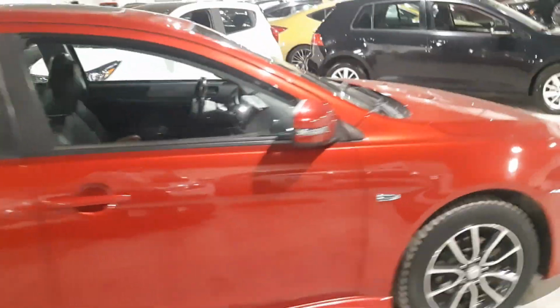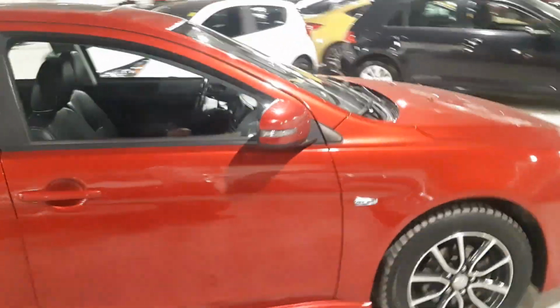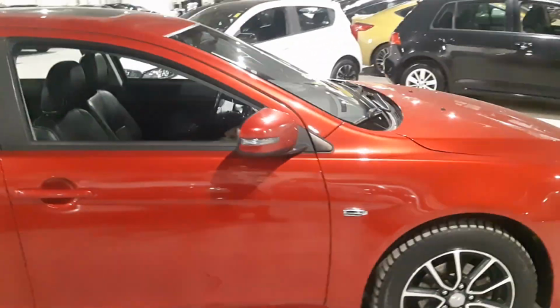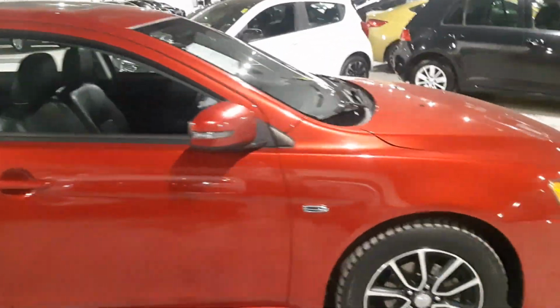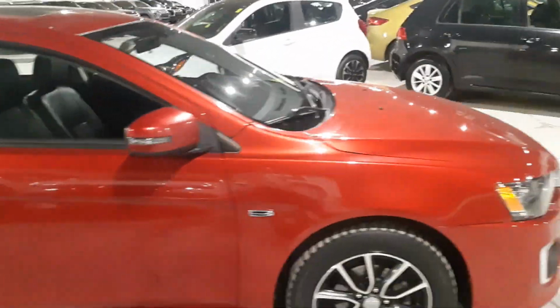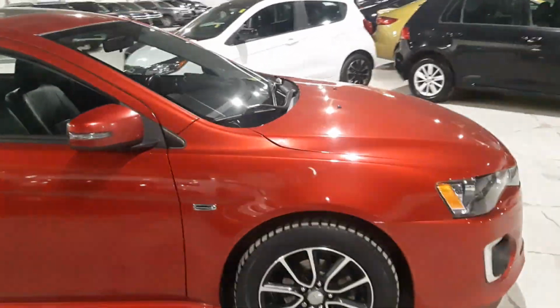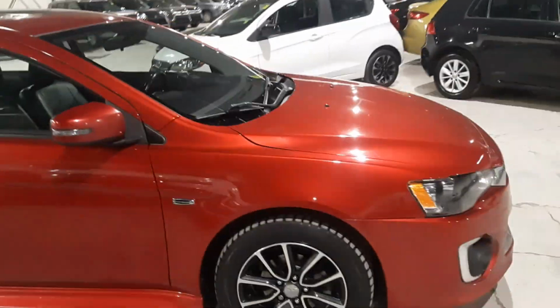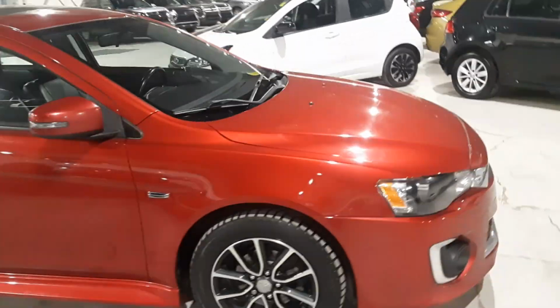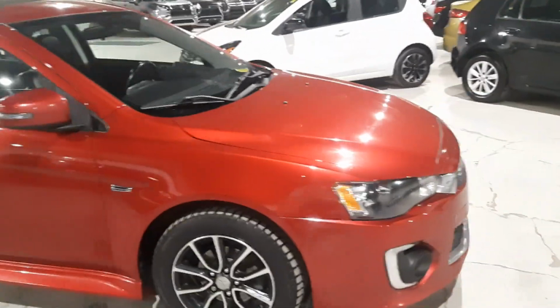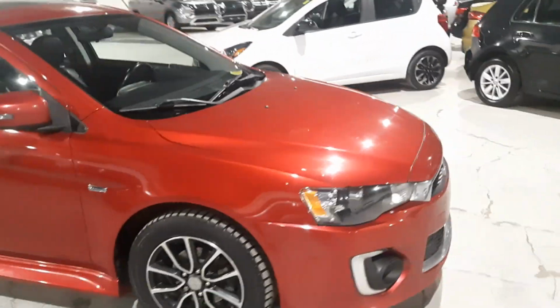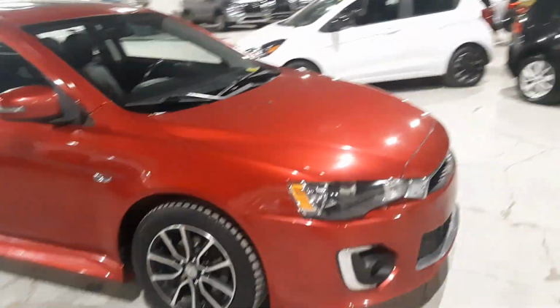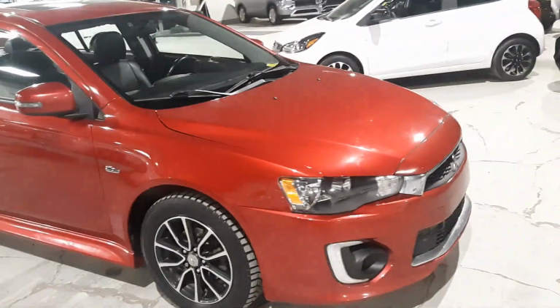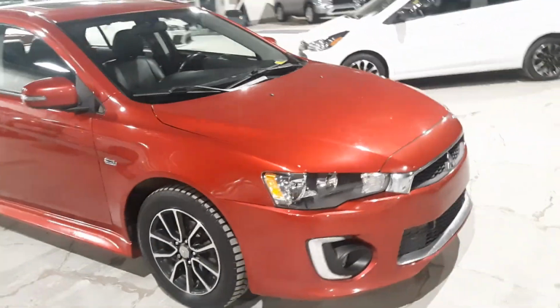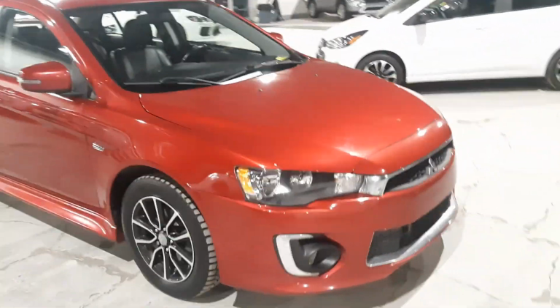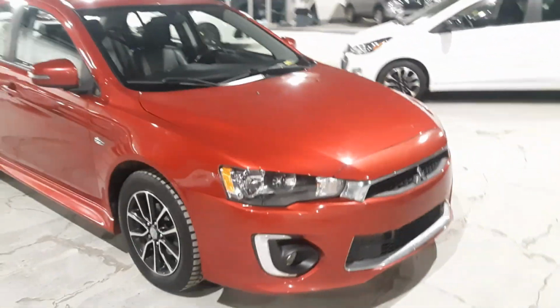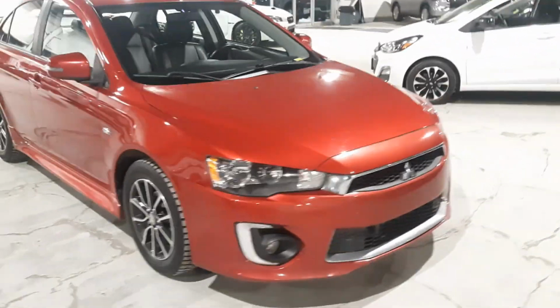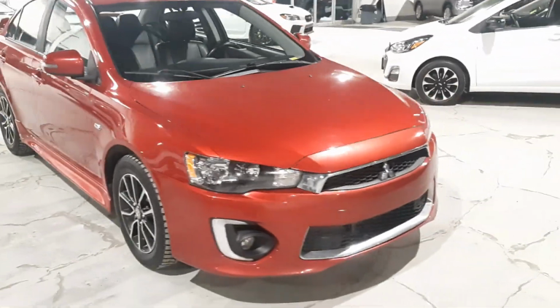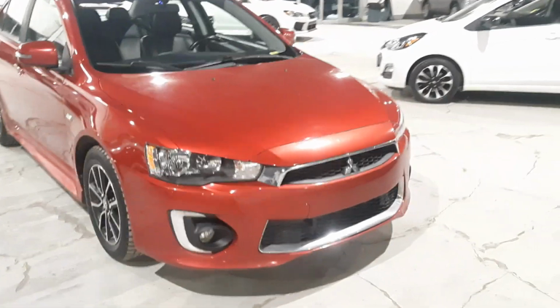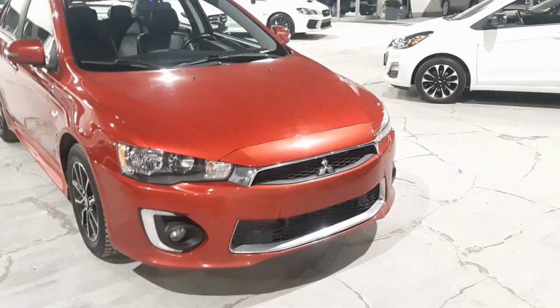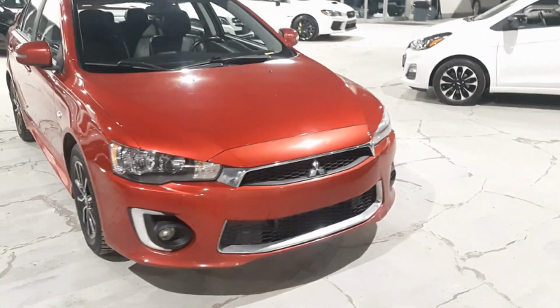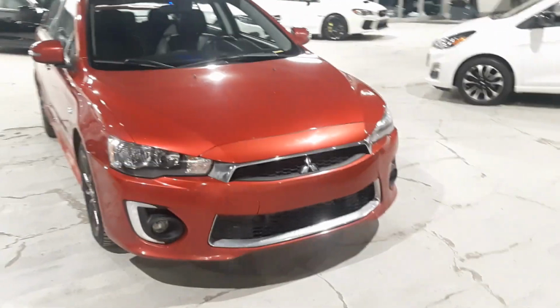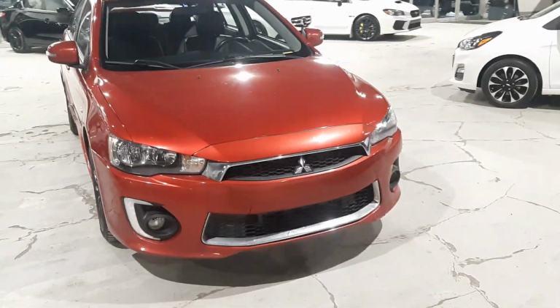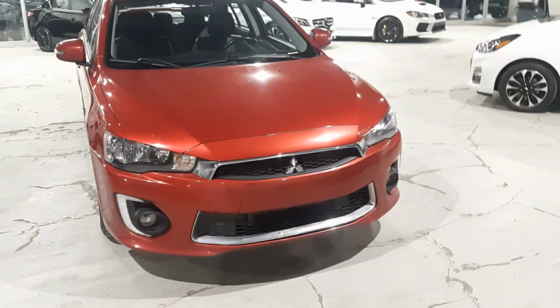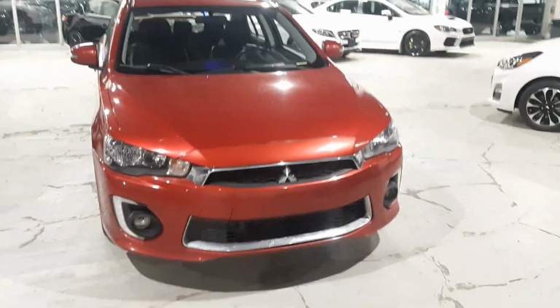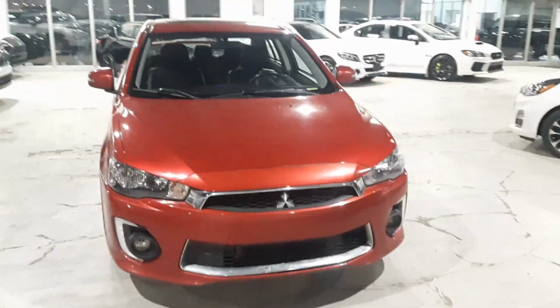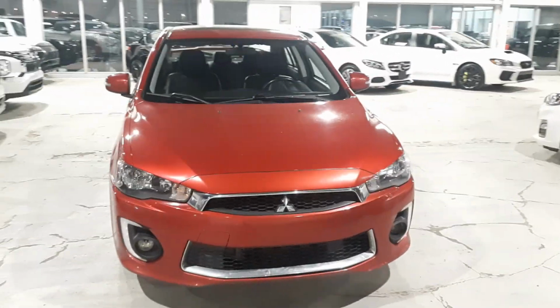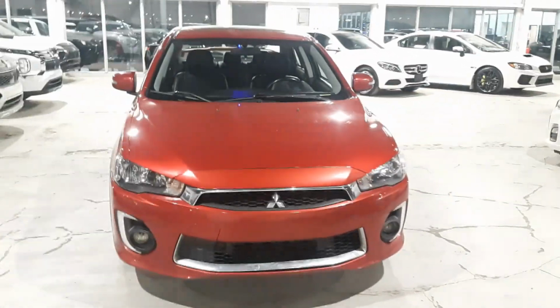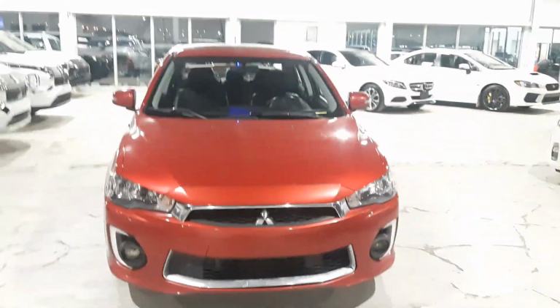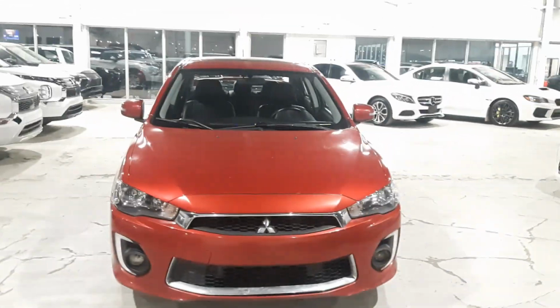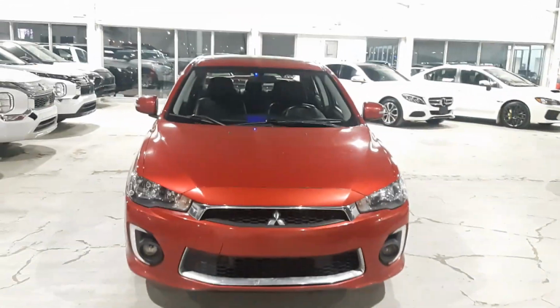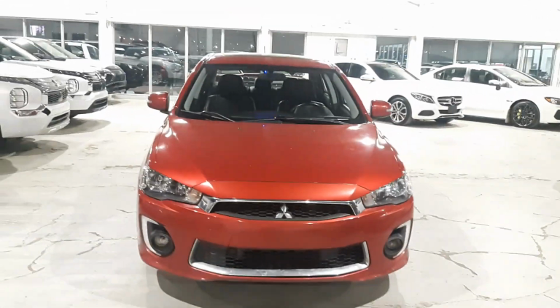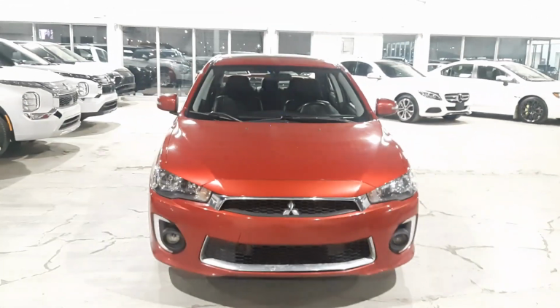To book a test drive or learn a little more about this vehicle or any of our vehicles, just give us a call at 780-479-5700 and ask for Tyson — I'm happy to help you out.